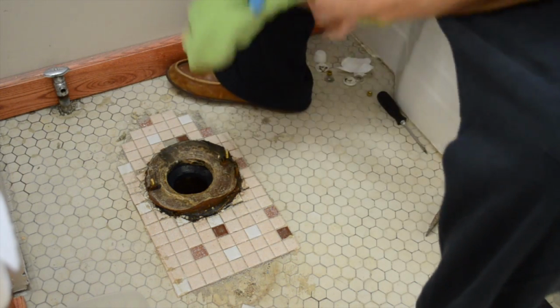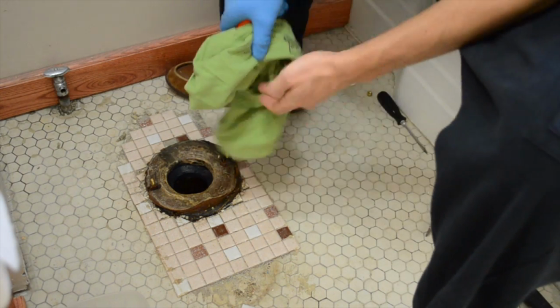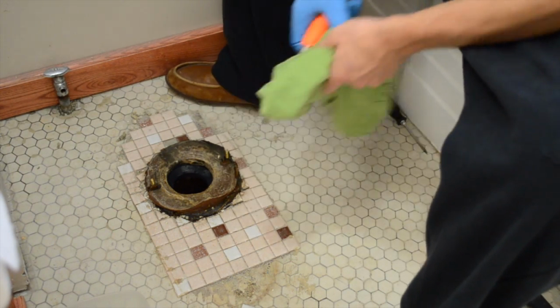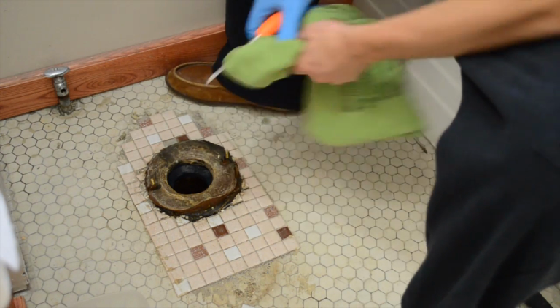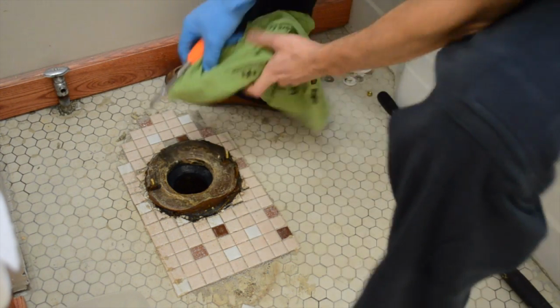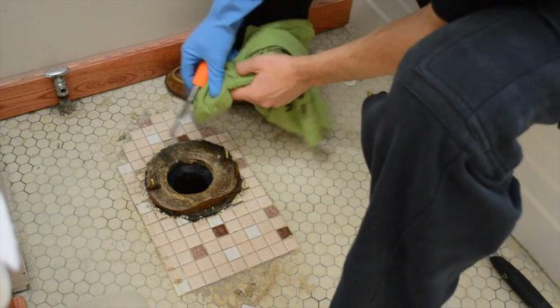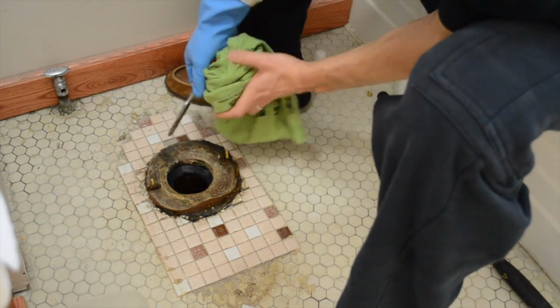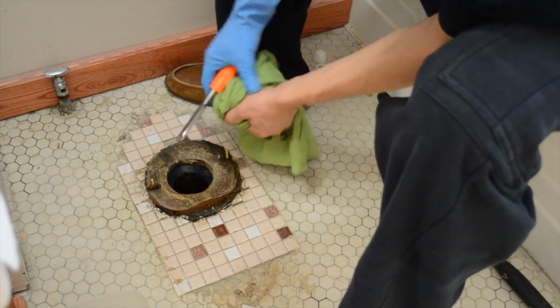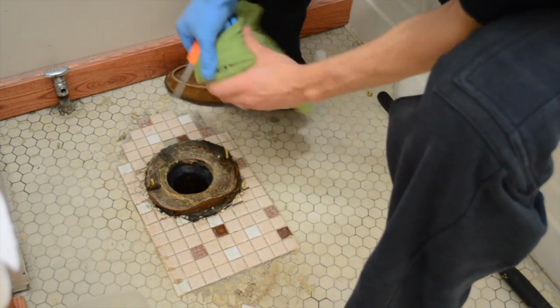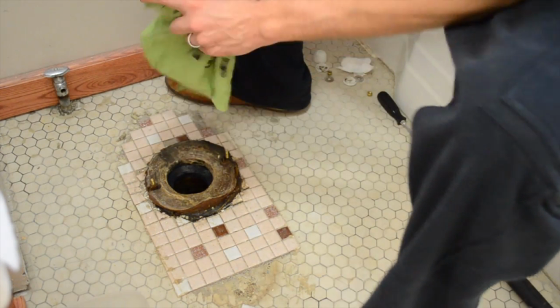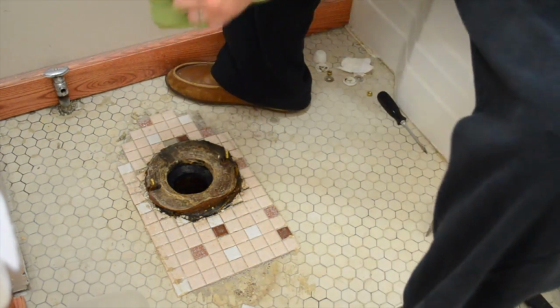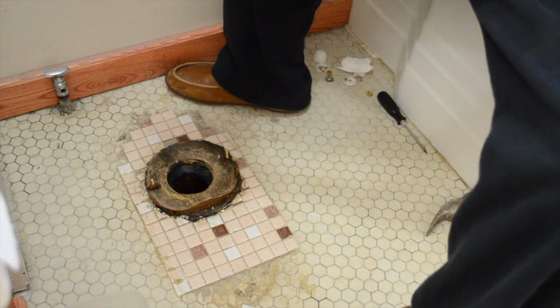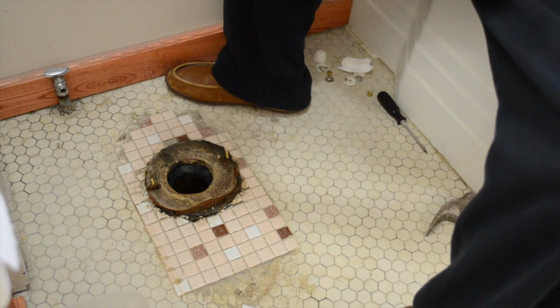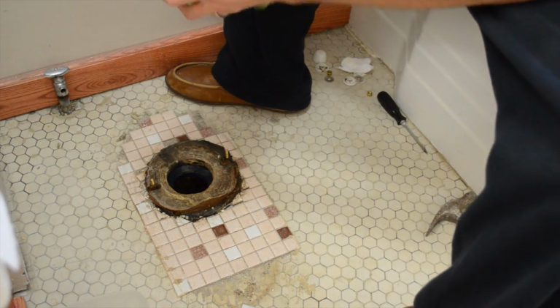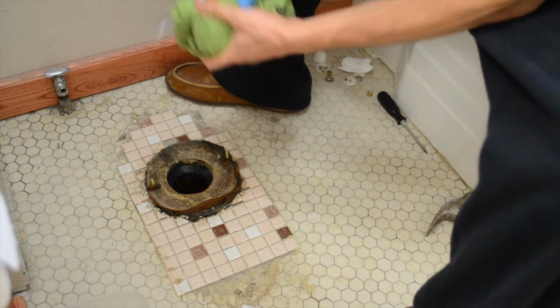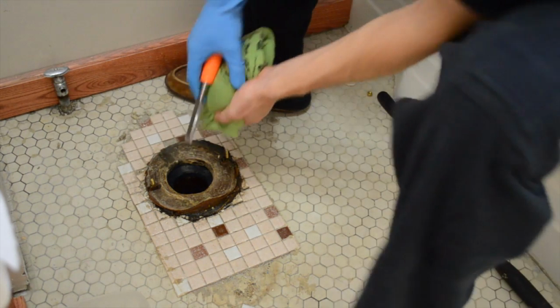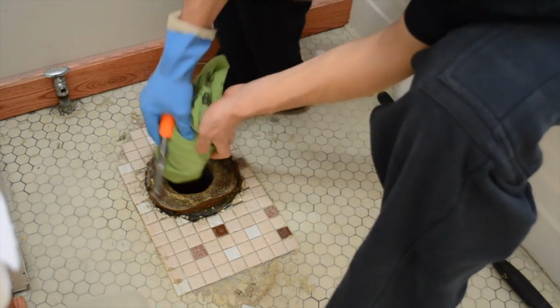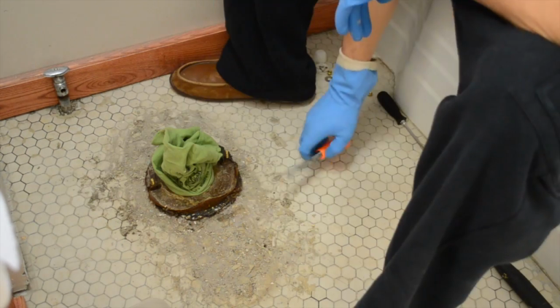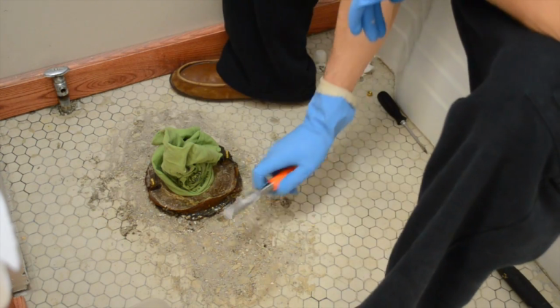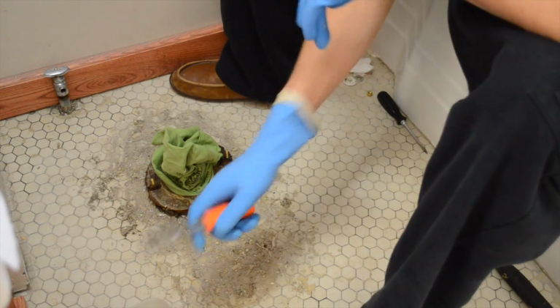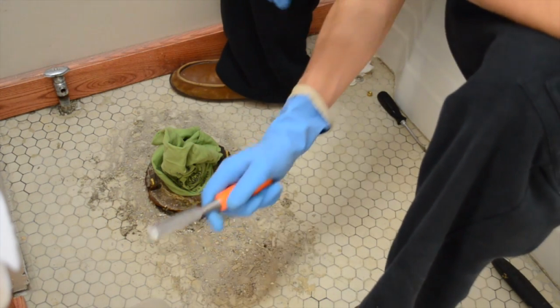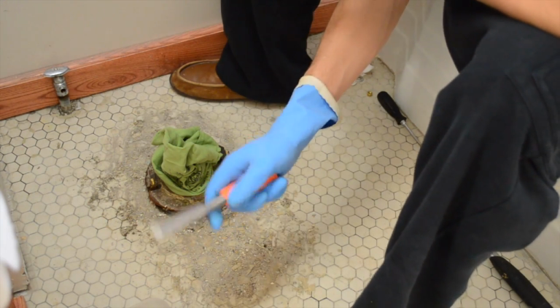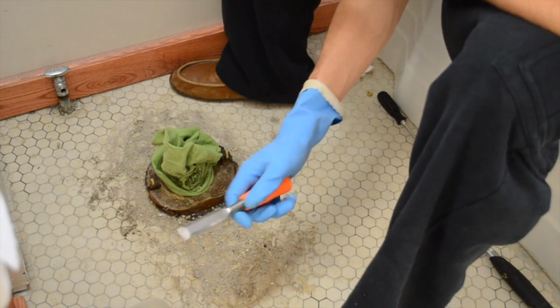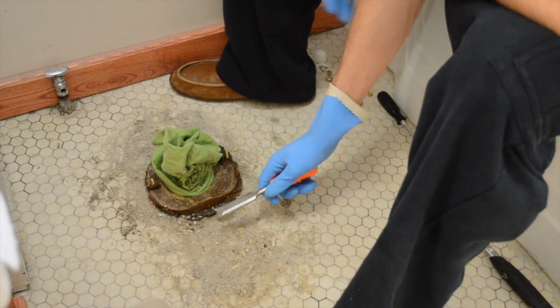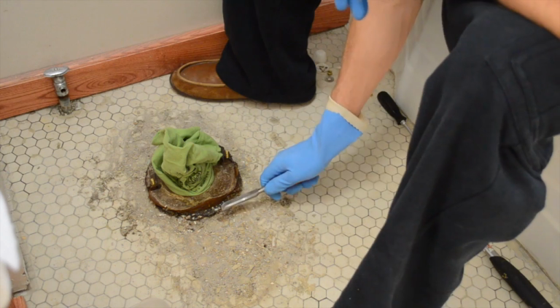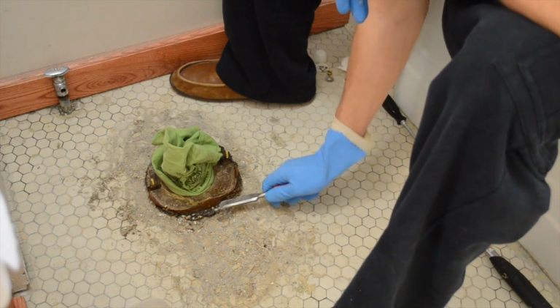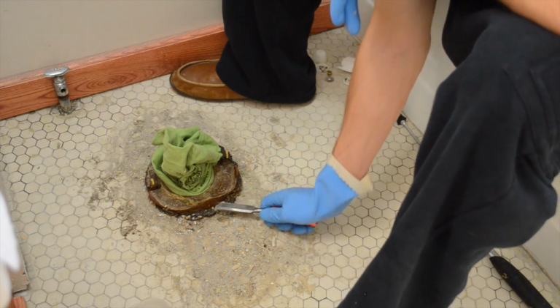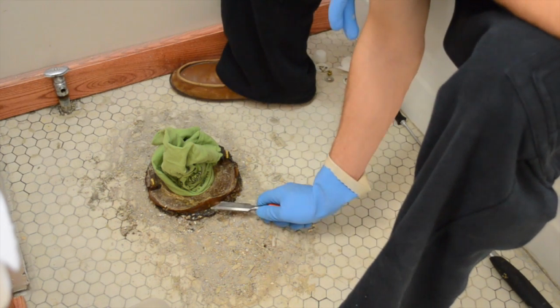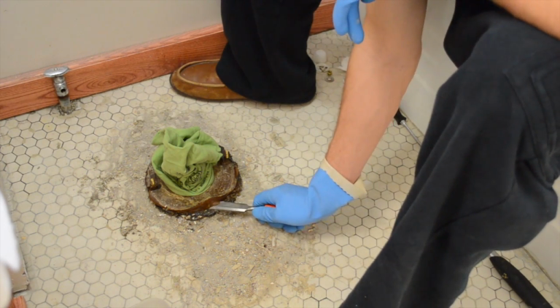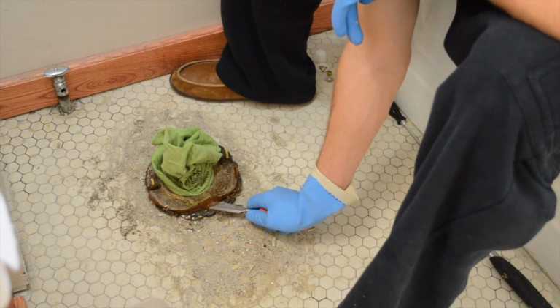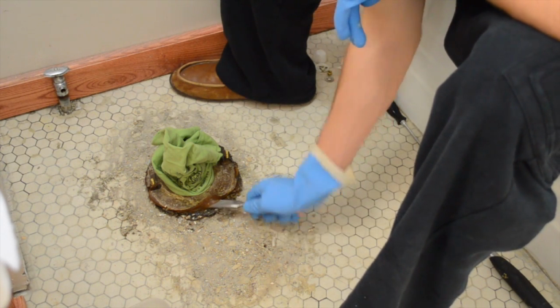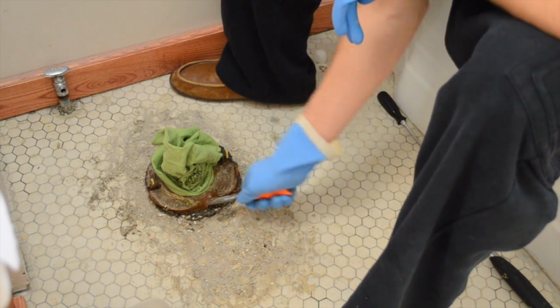You want to stuff something in there so you don't get stuff falling into the hole — shoes and a chisel, something like this. You can get that old wax ring off of there.